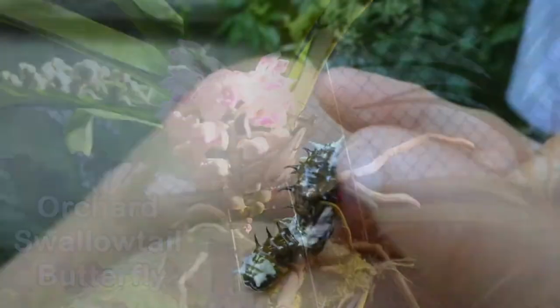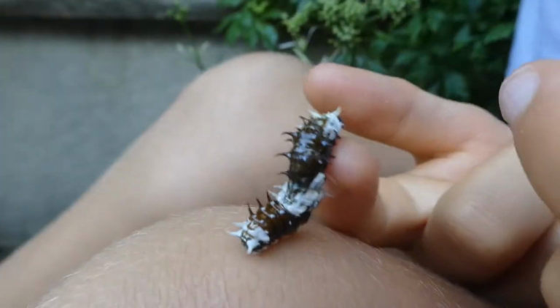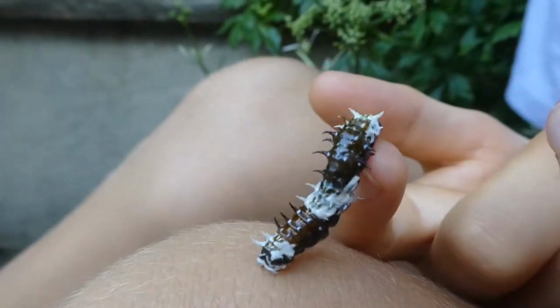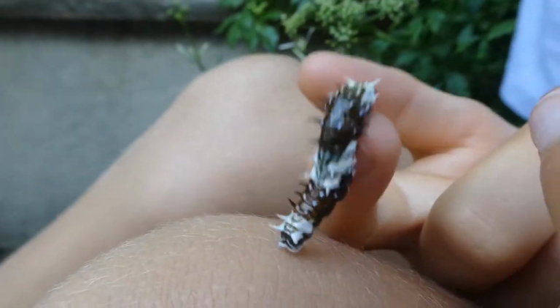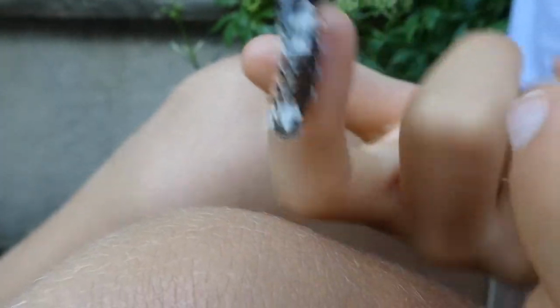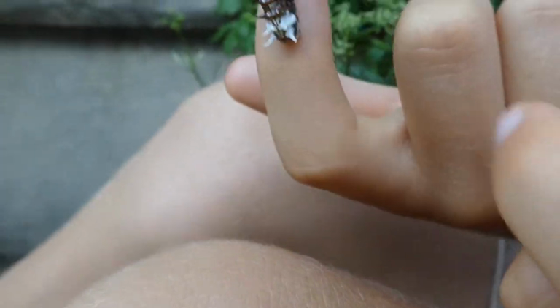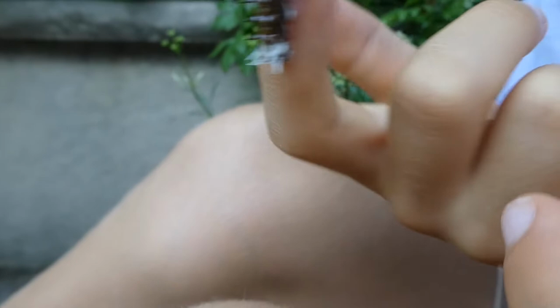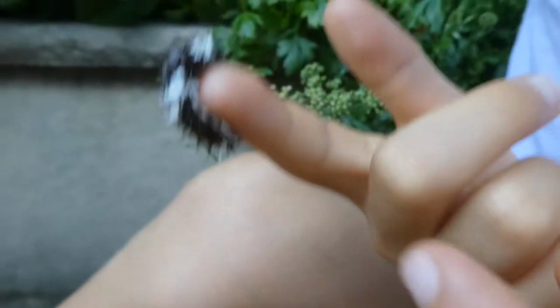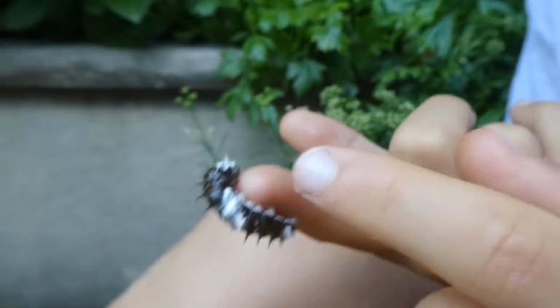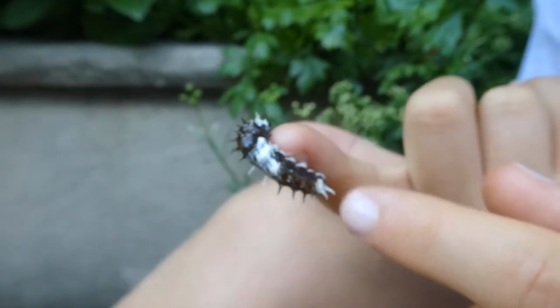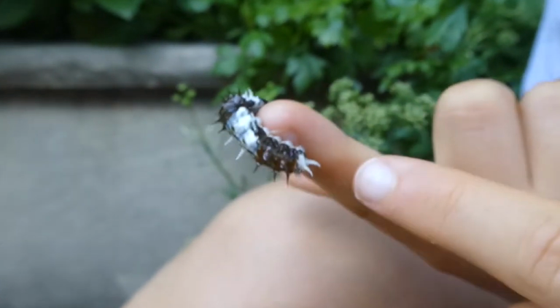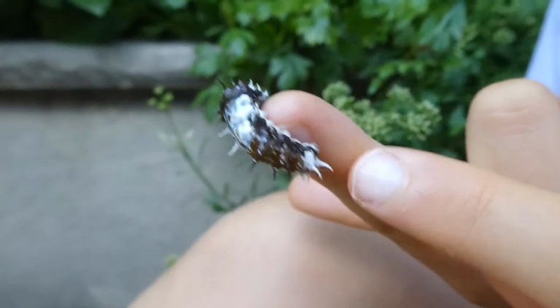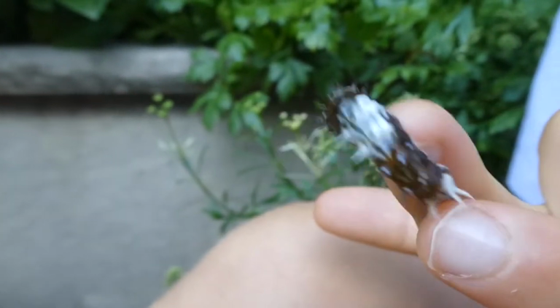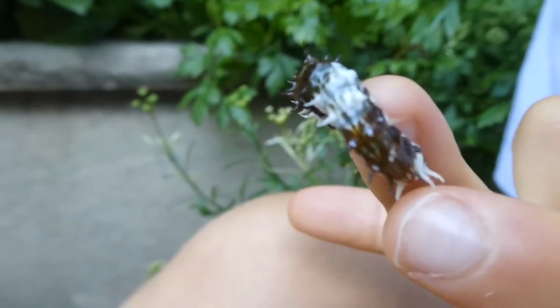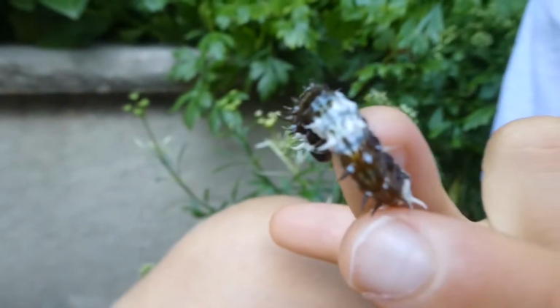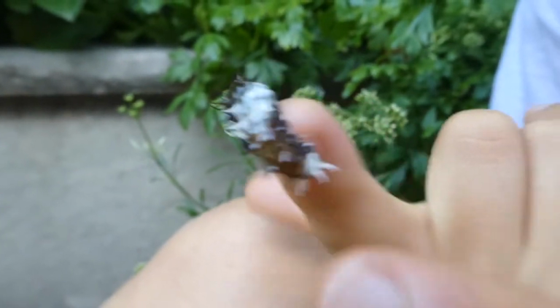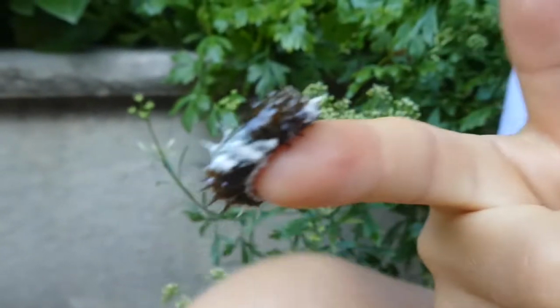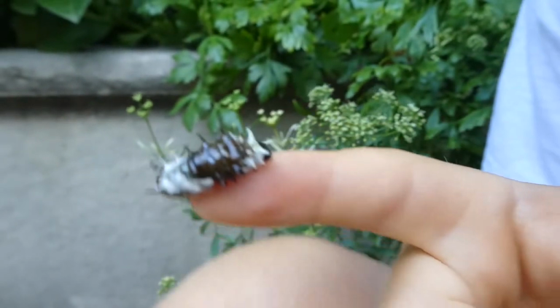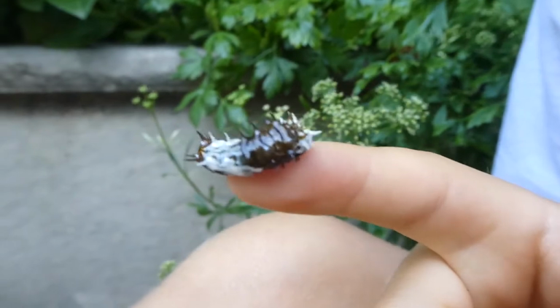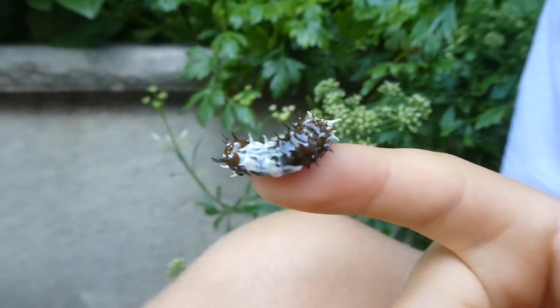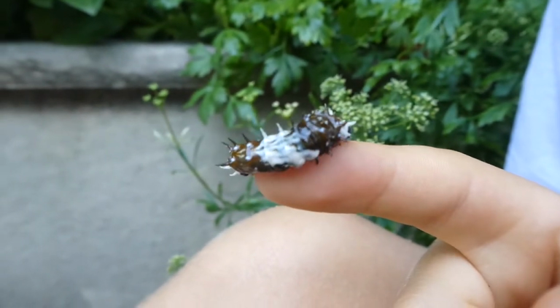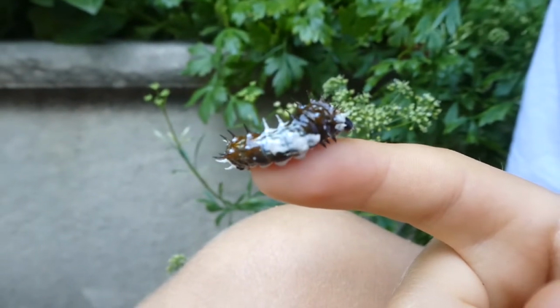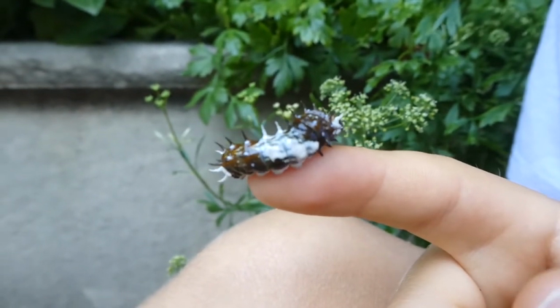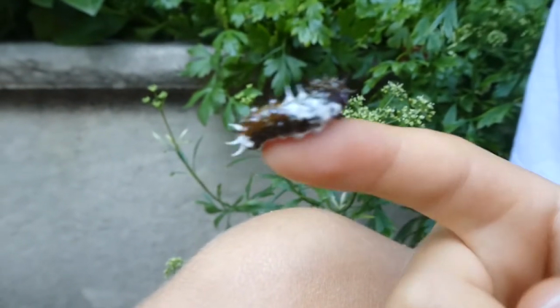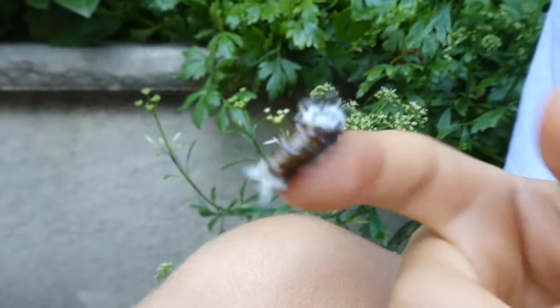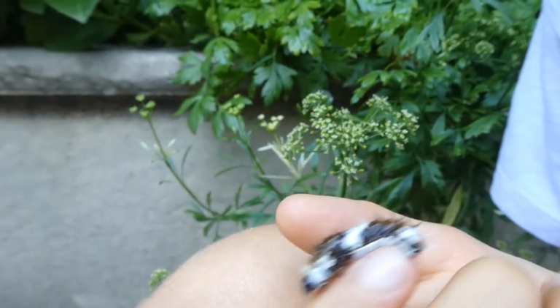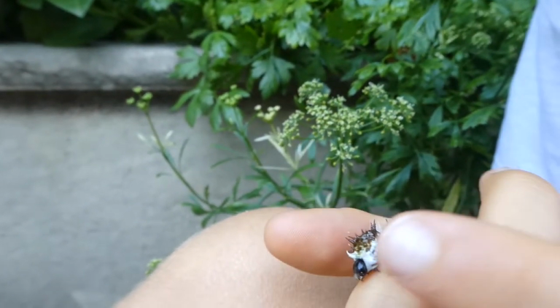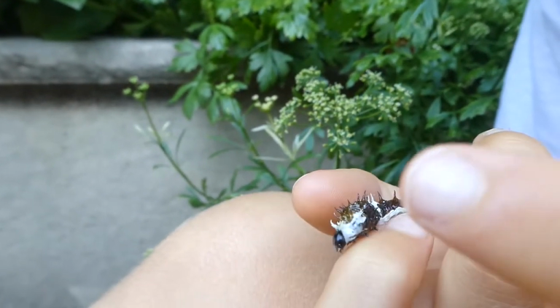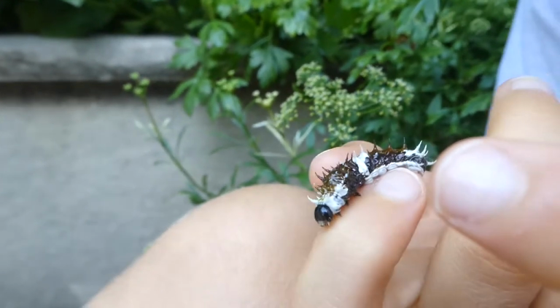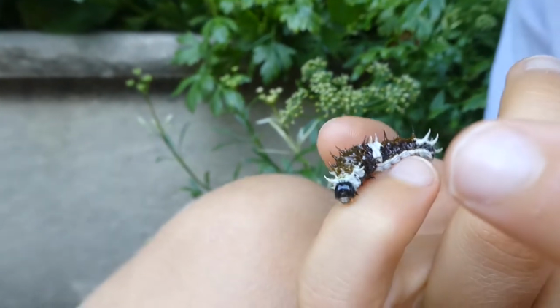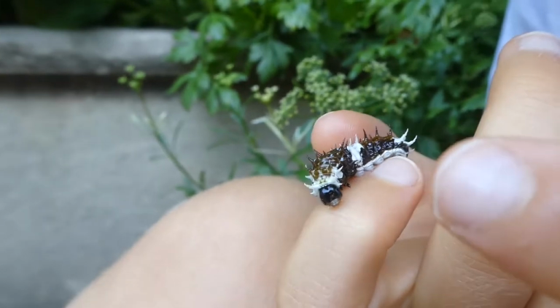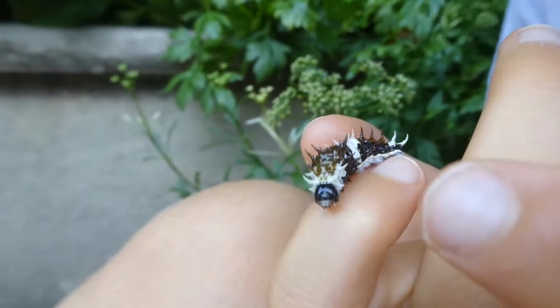Now when it's a bird poo, that disguises itself and it's a defence mechanism. So they just think it's an old poo — they don't think it's actually a very tasty meal.